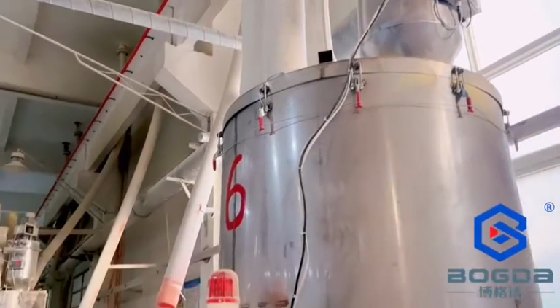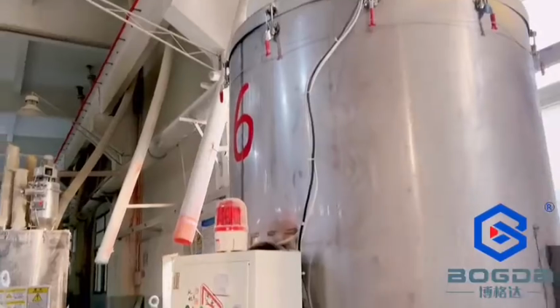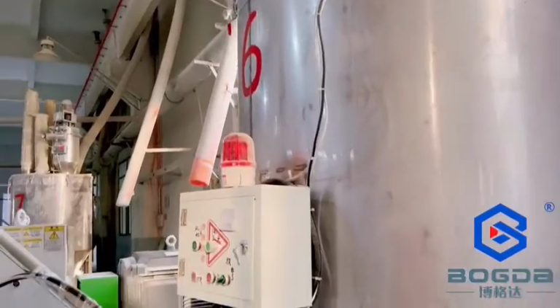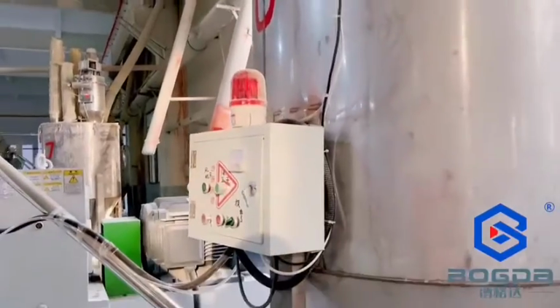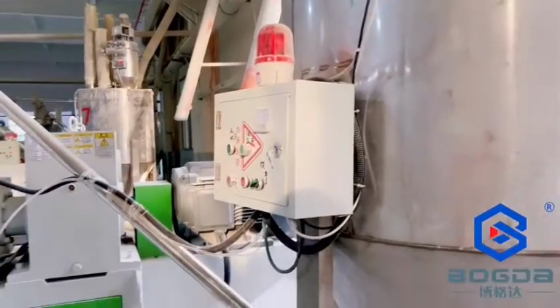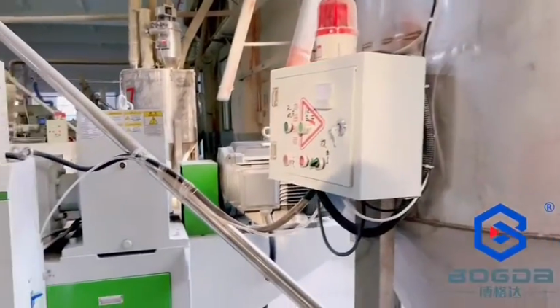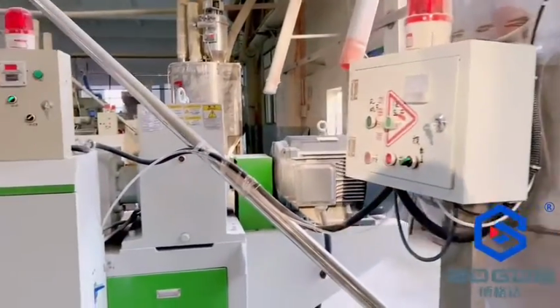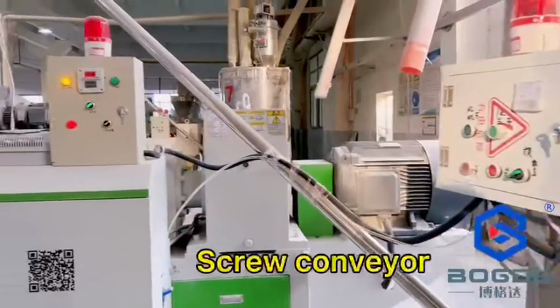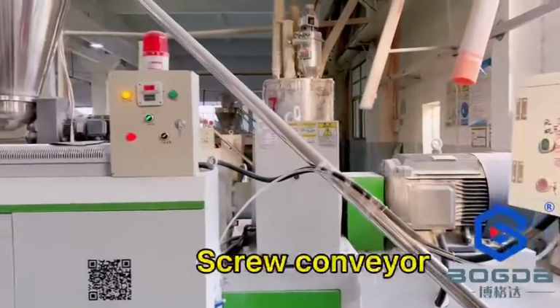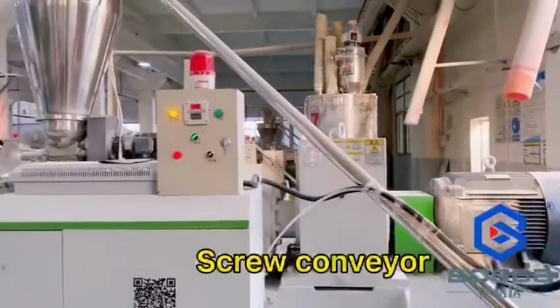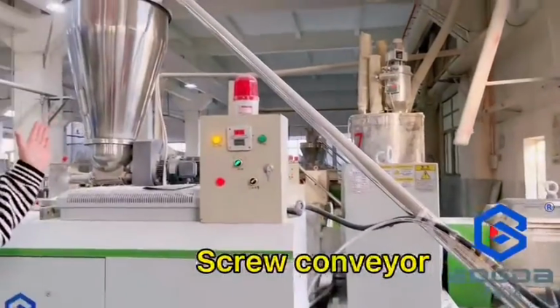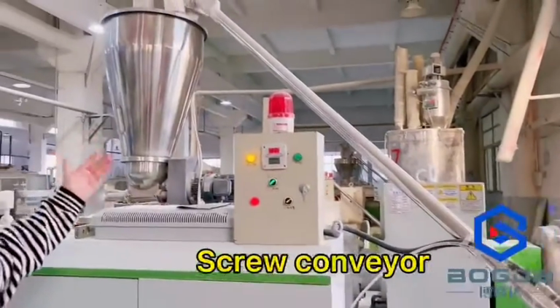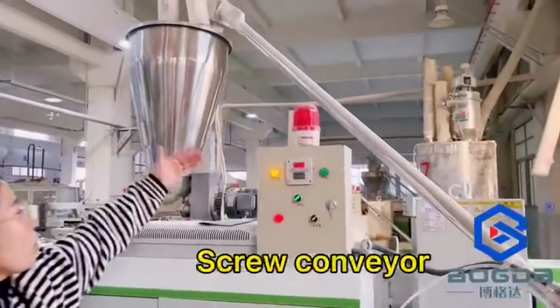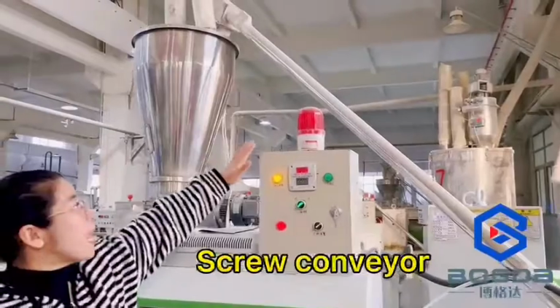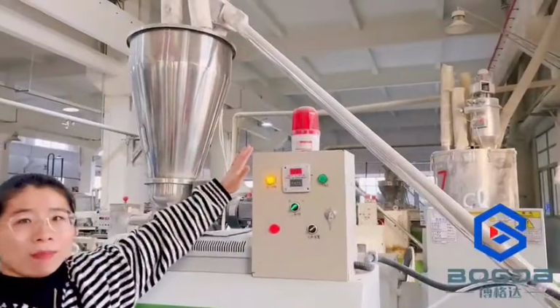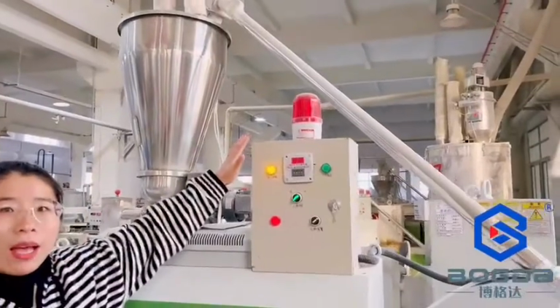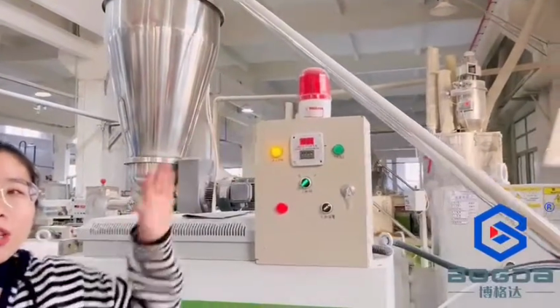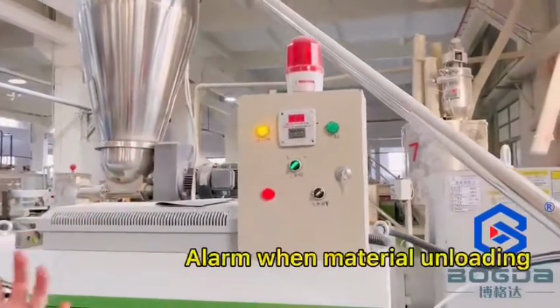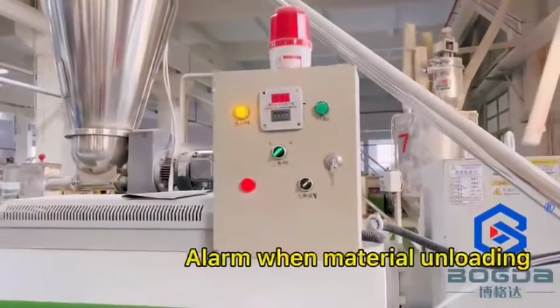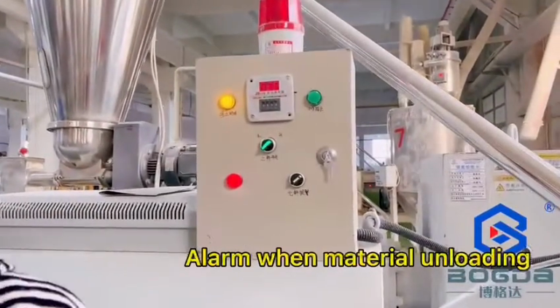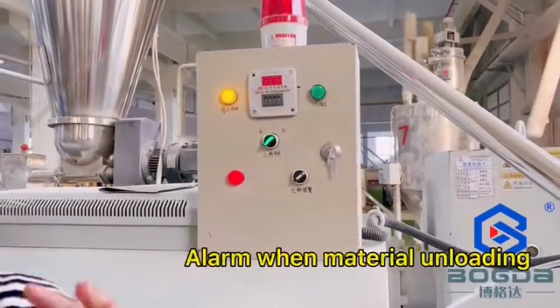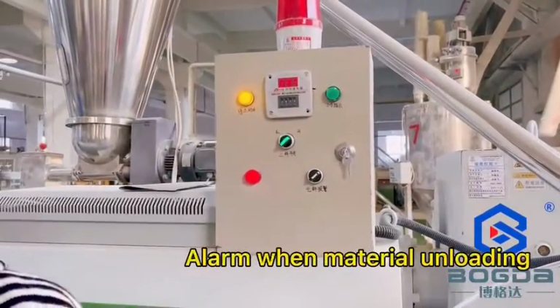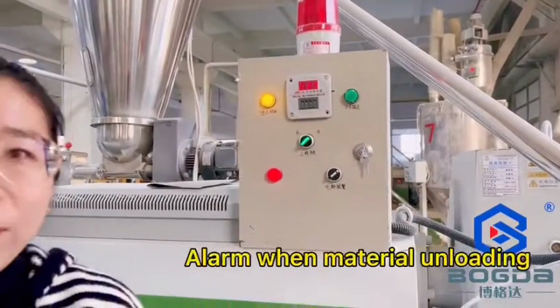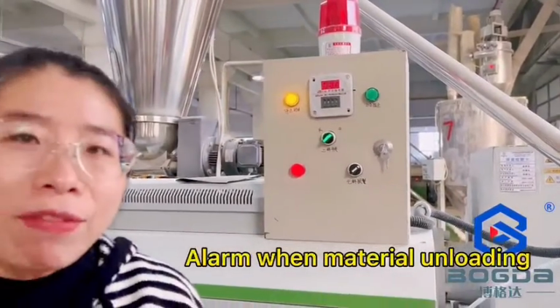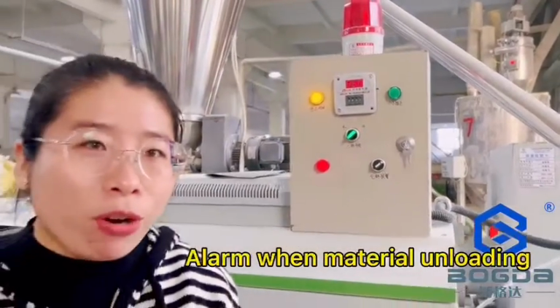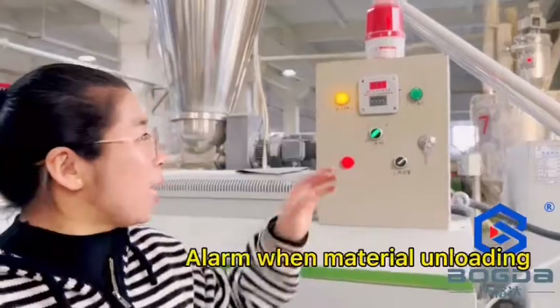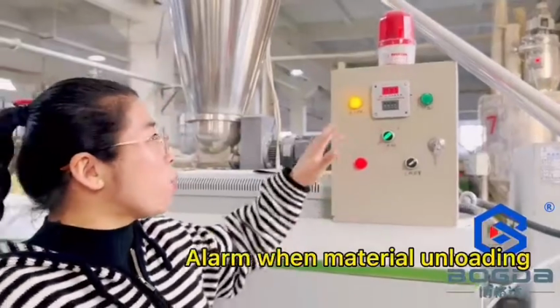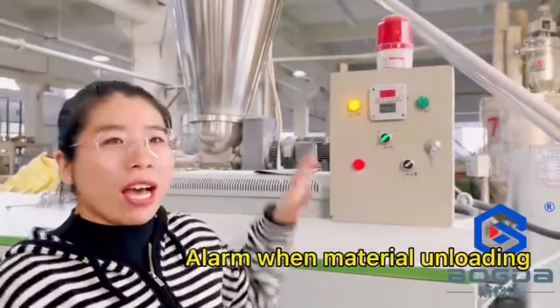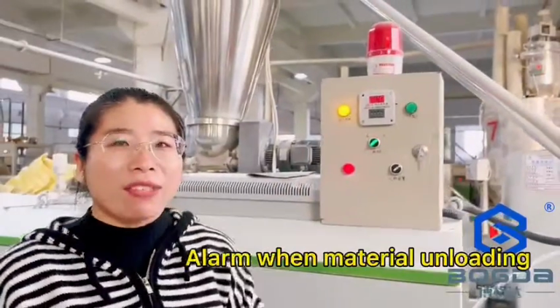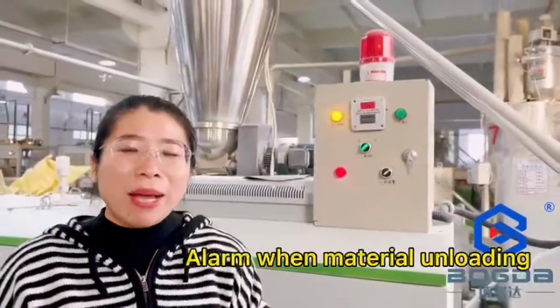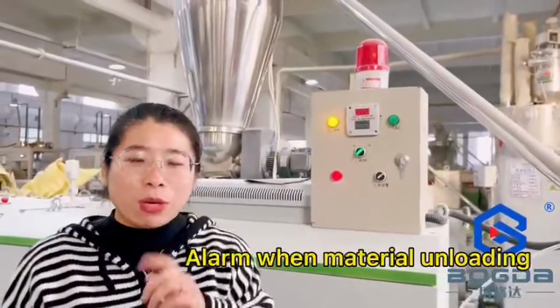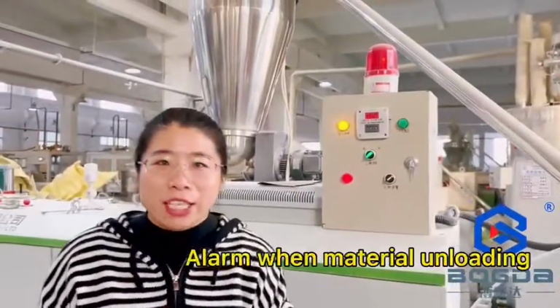Because once the machine doesn't have enough material, it's okay — we will have the knife ready for use.